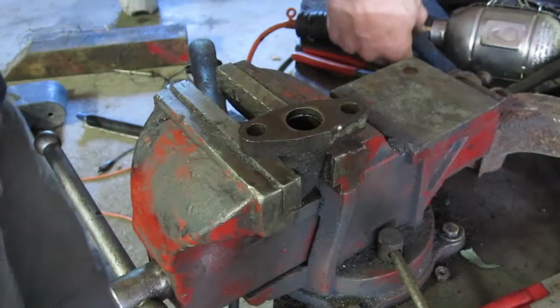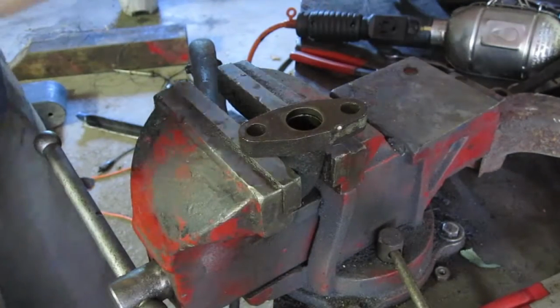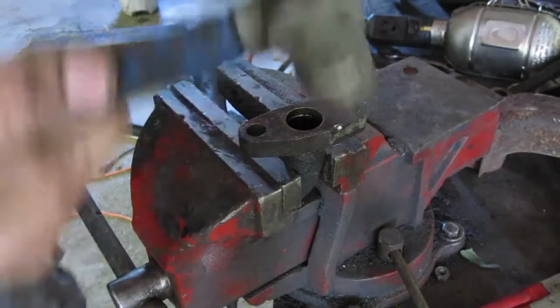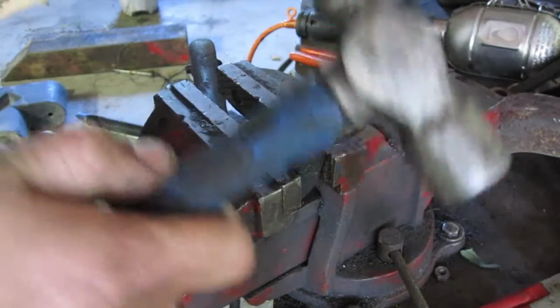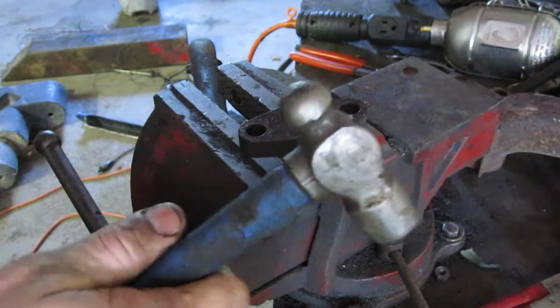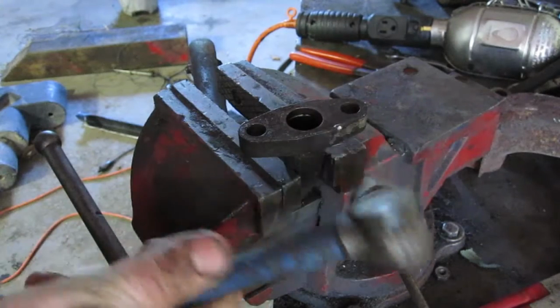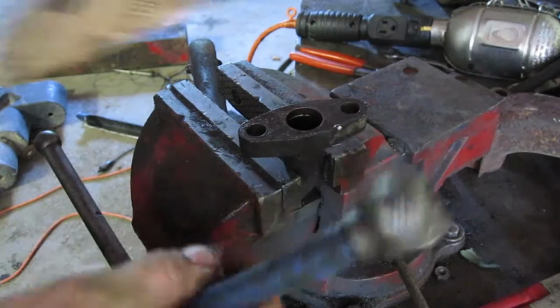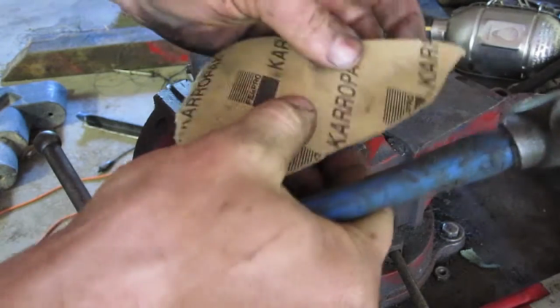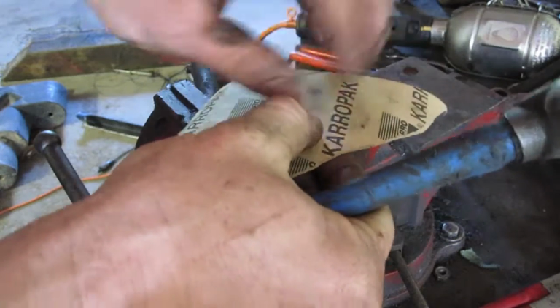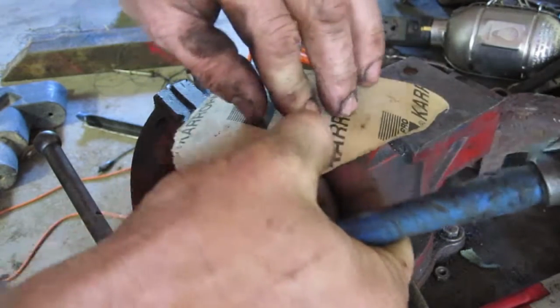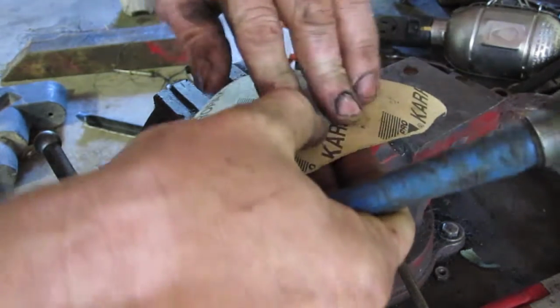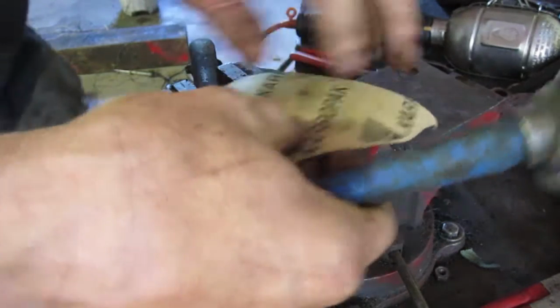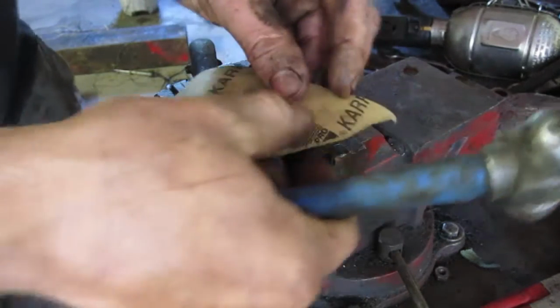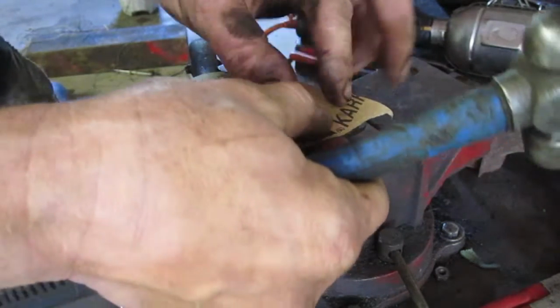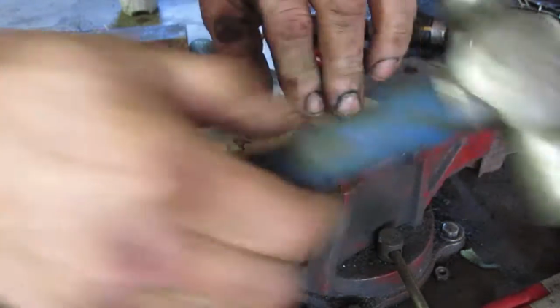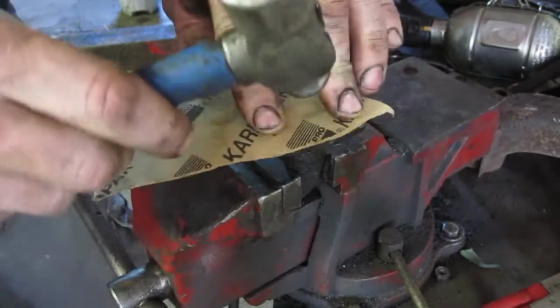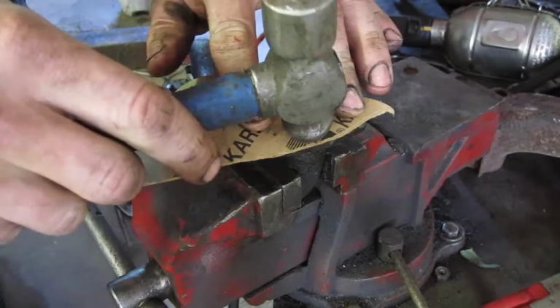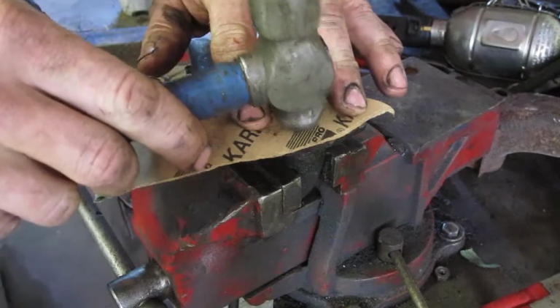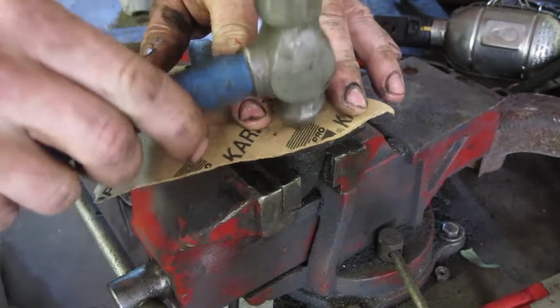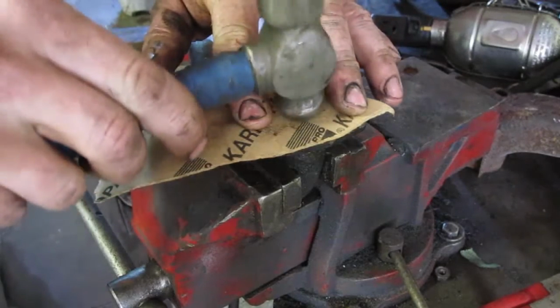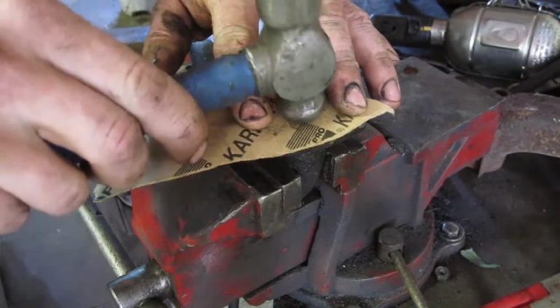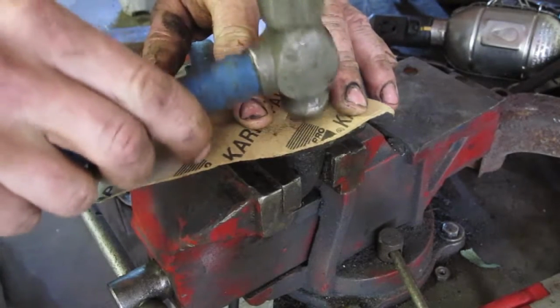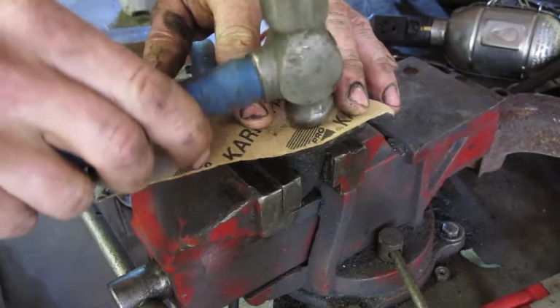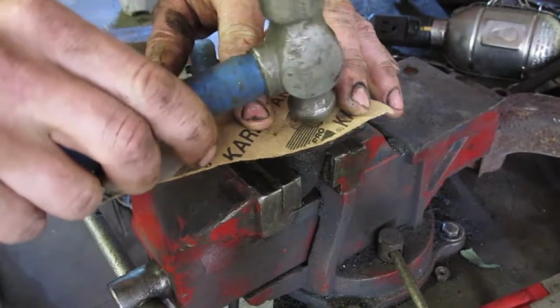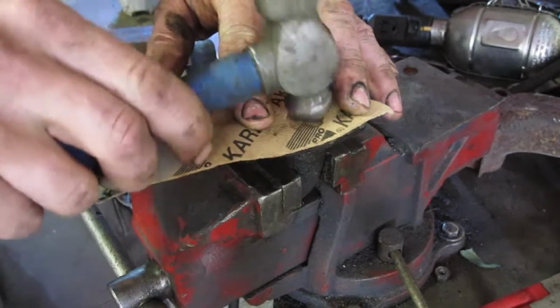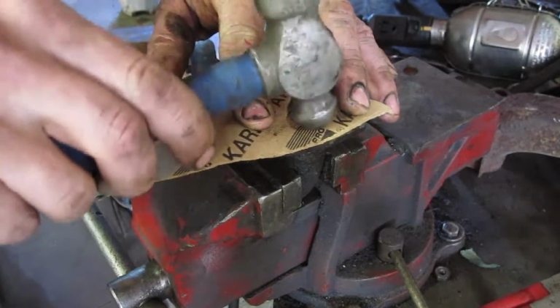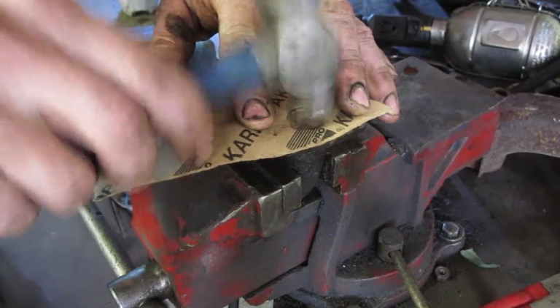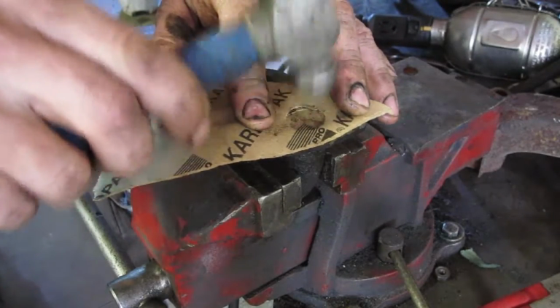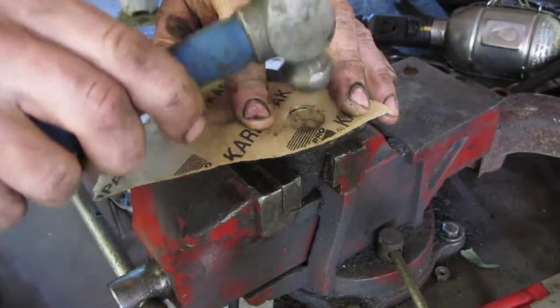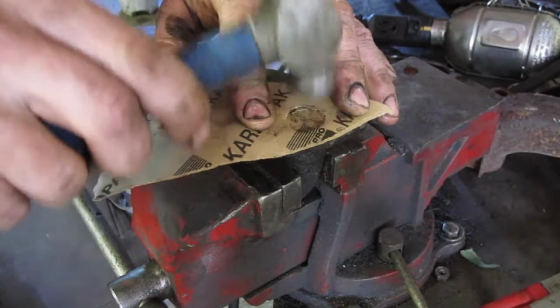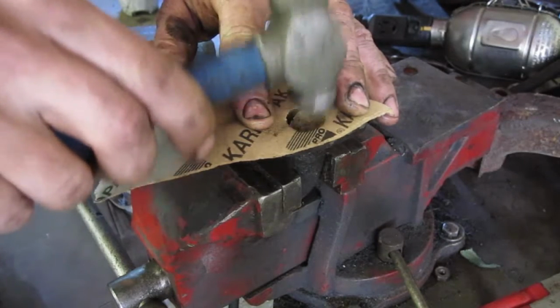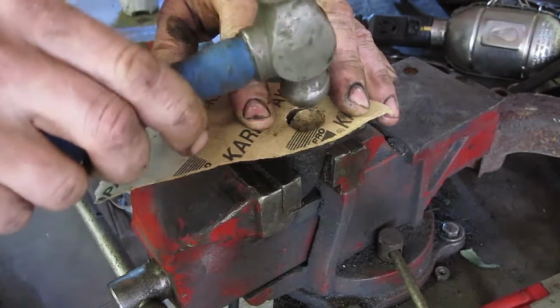What you want is just a very light hammer, nothing big. Put it on there and then just use your ball peen and just tap it. The edges are sharp so it'll cut the gasket for you.